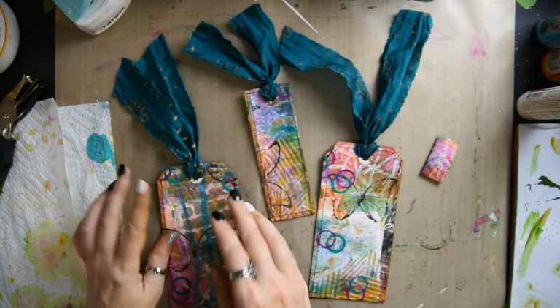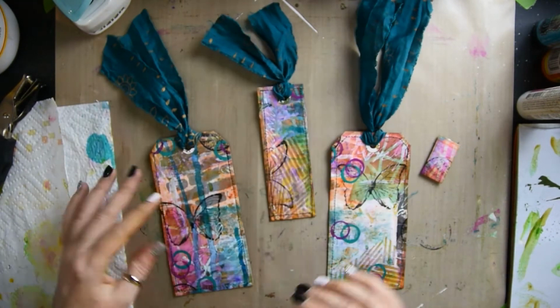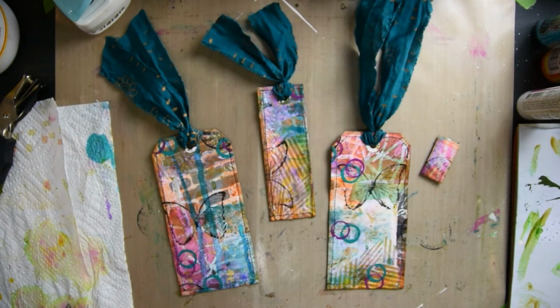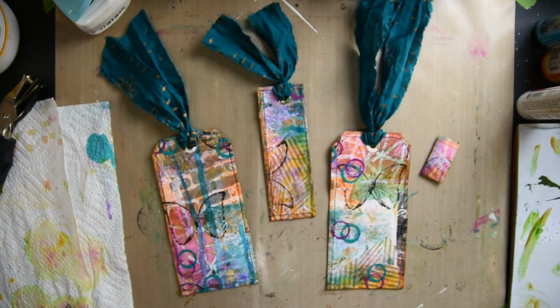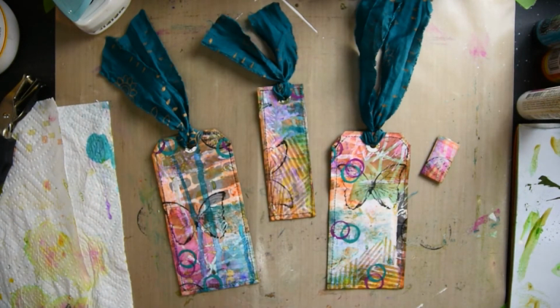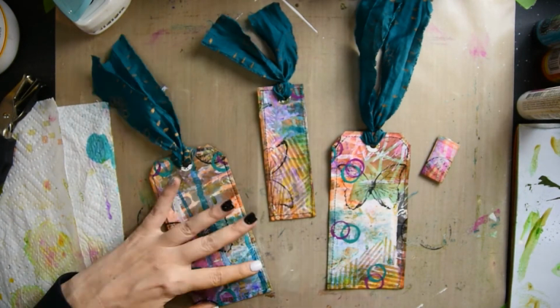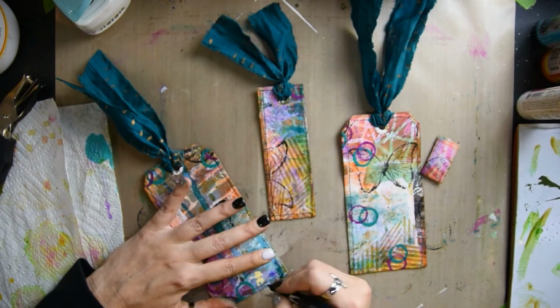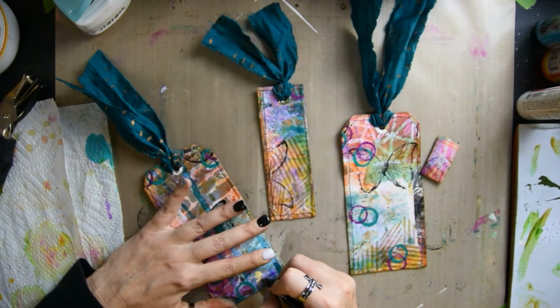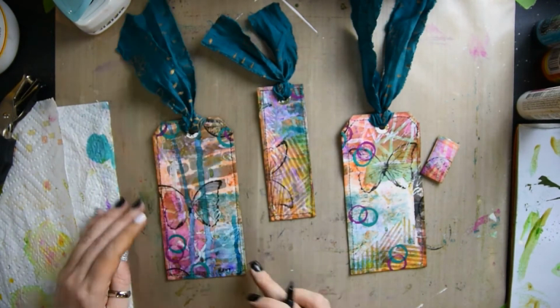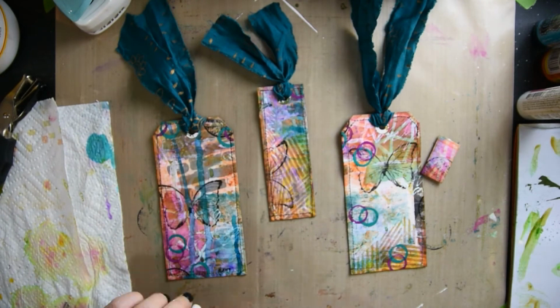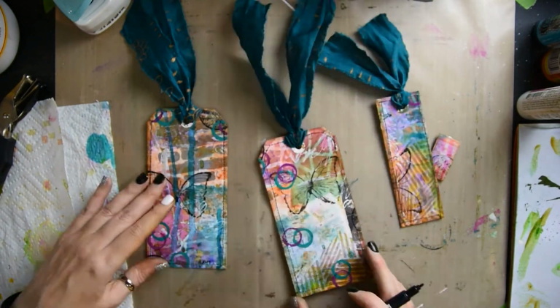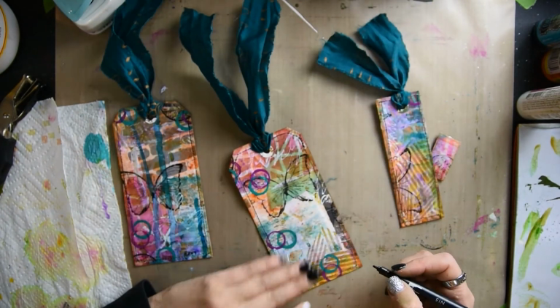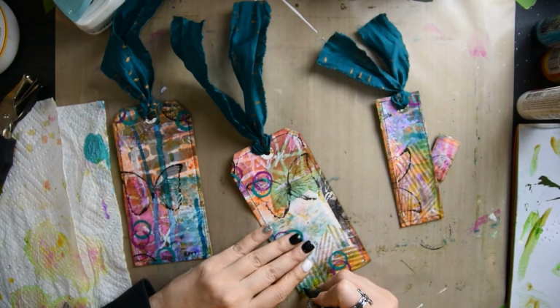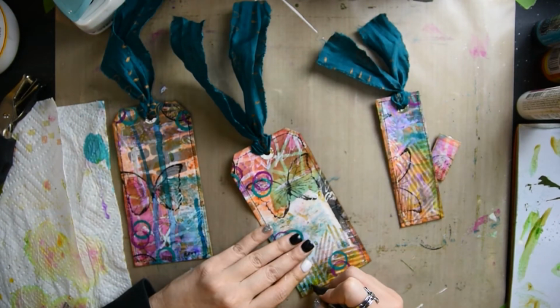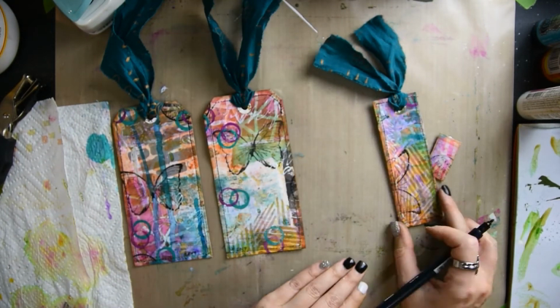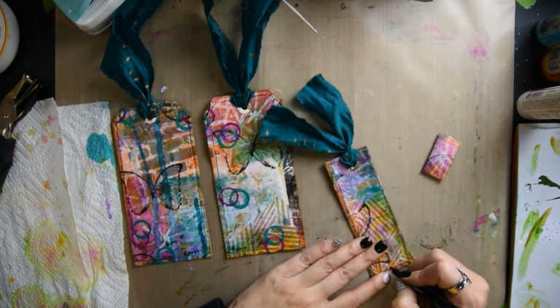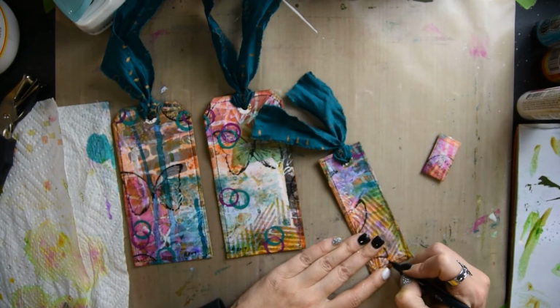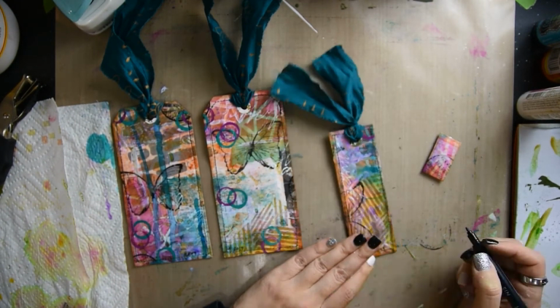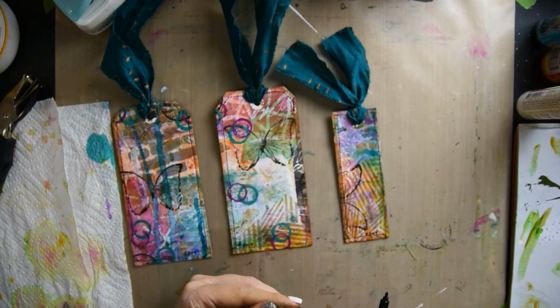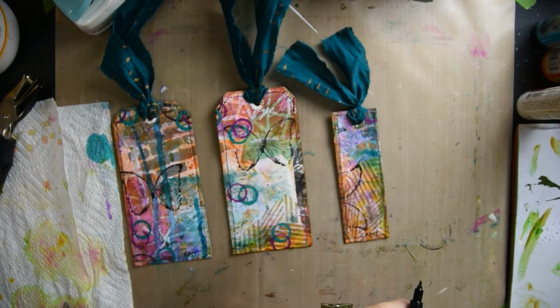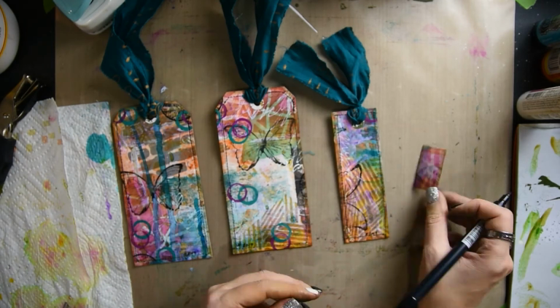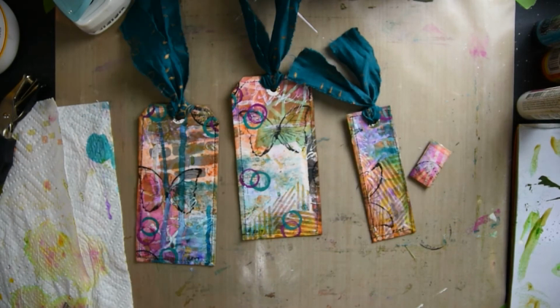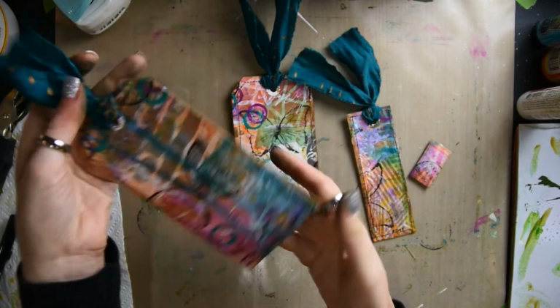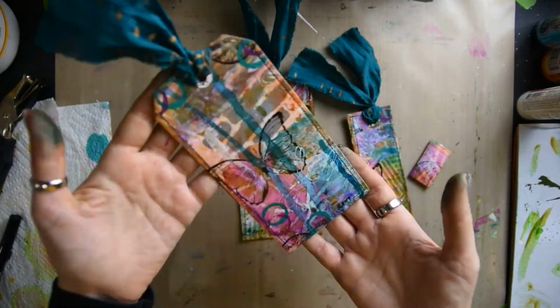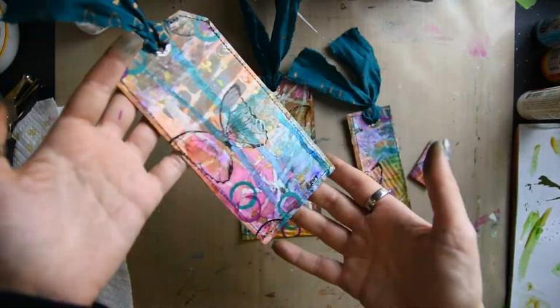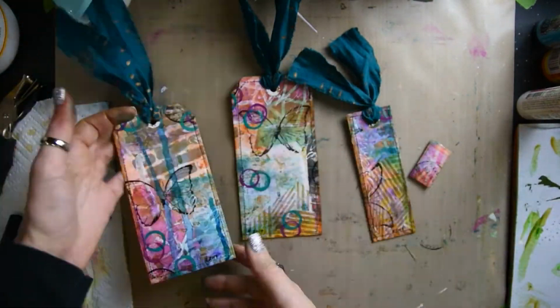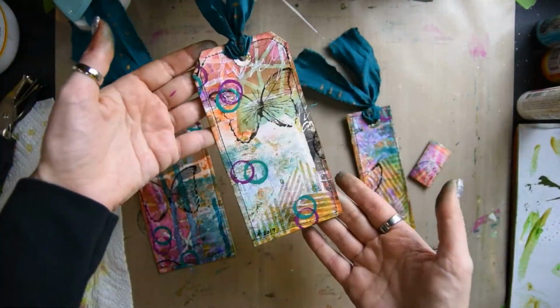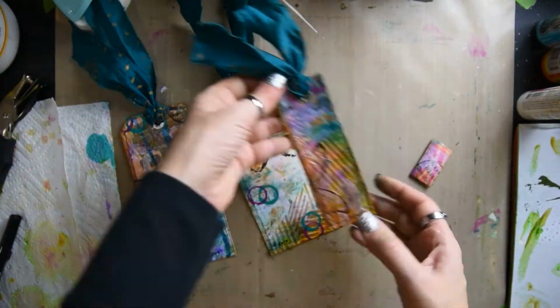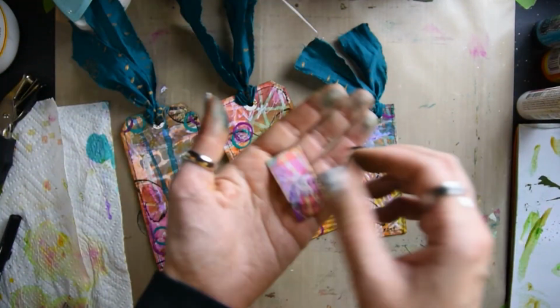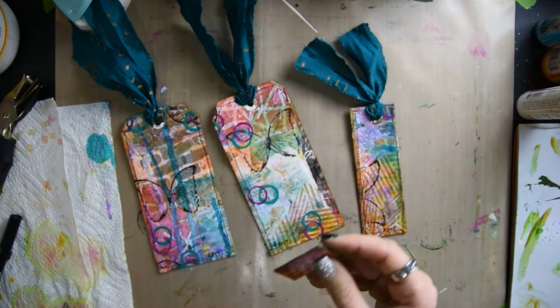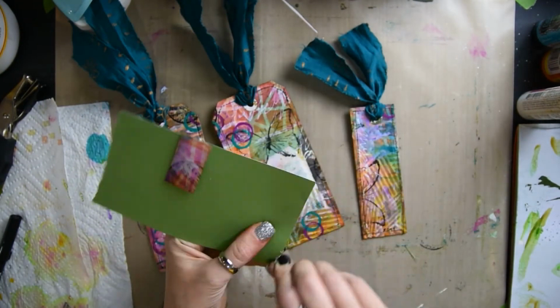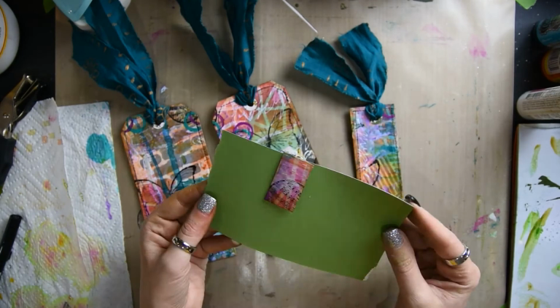And that is it. That is how you create a masterboard and a few things that you can make out of the masterboard that you create. I hope this video was helpful and that you will subscribe to my channel for more art videos to come. I'll see you next time. Bye.